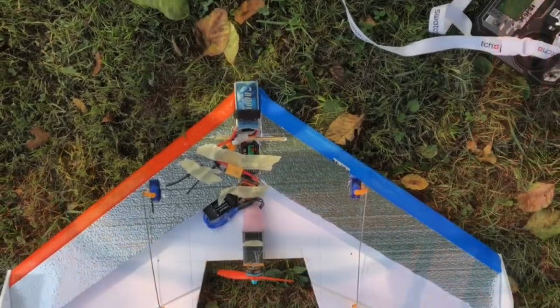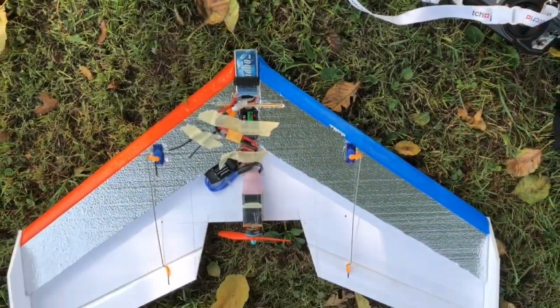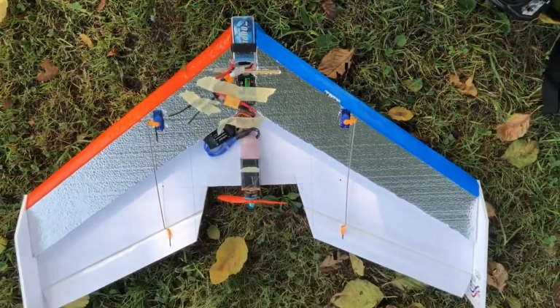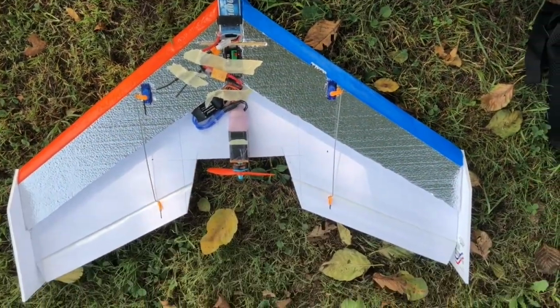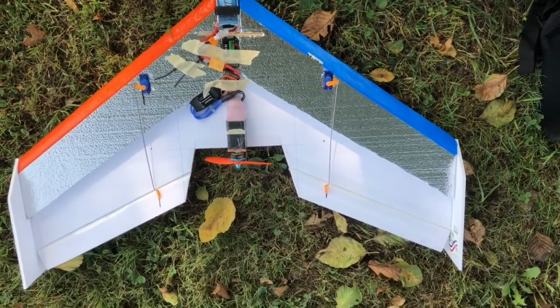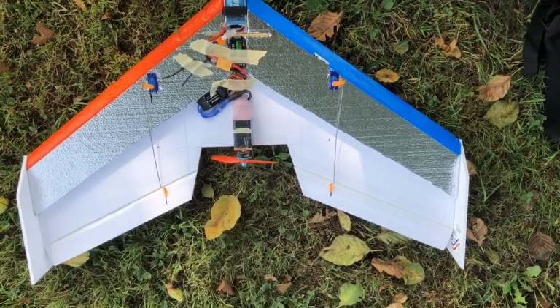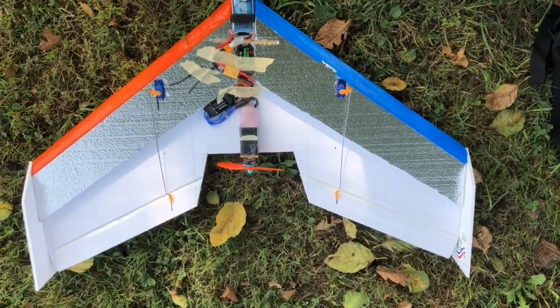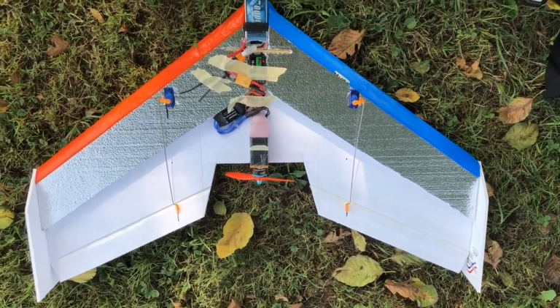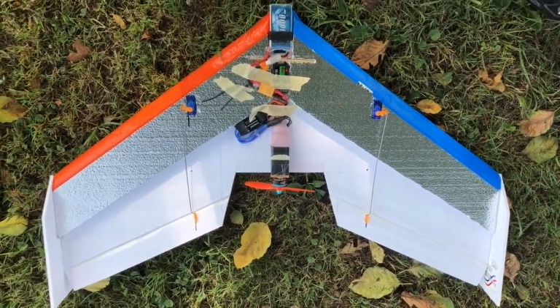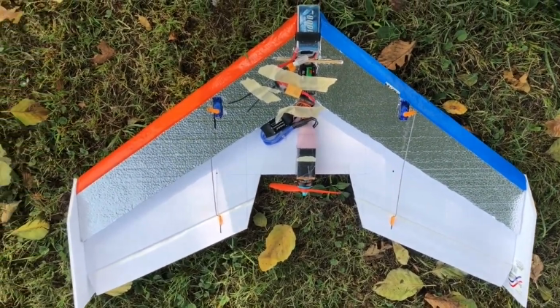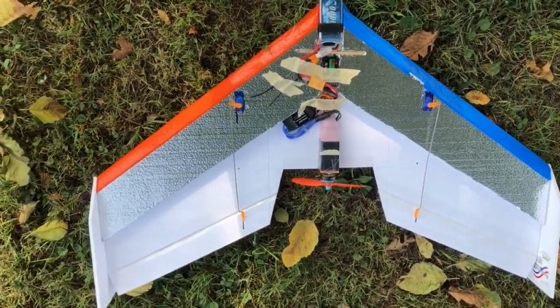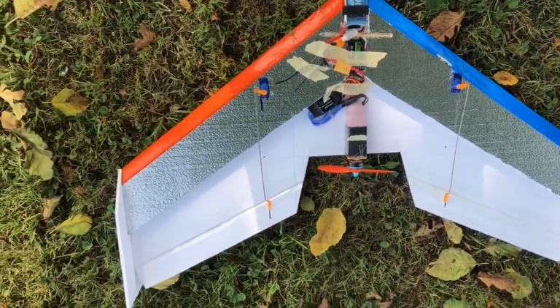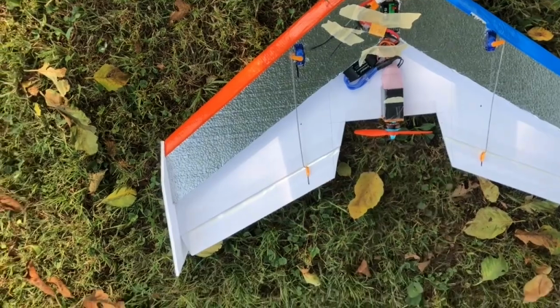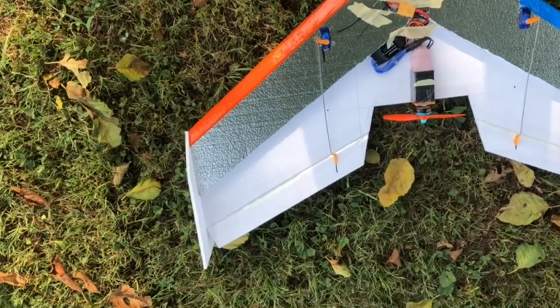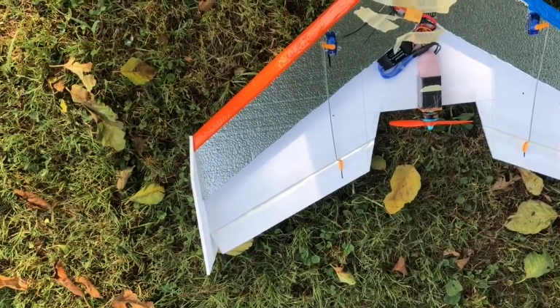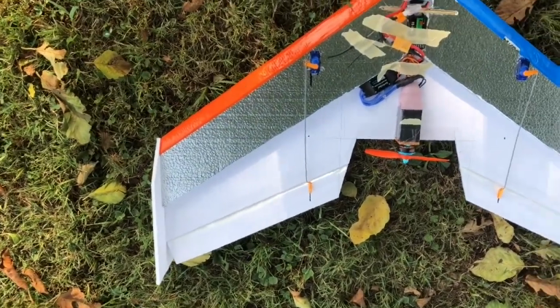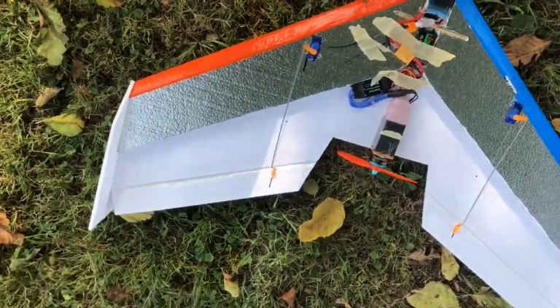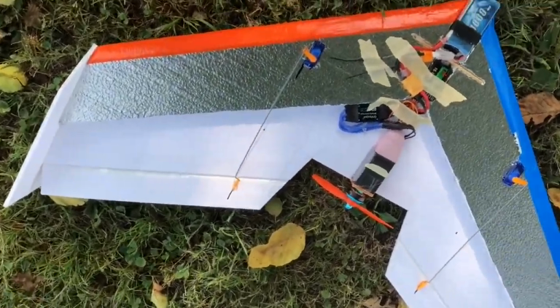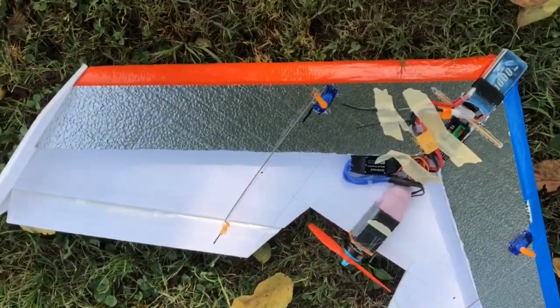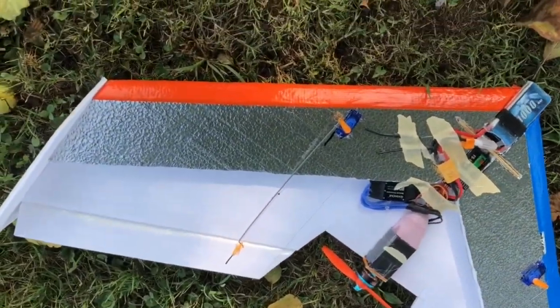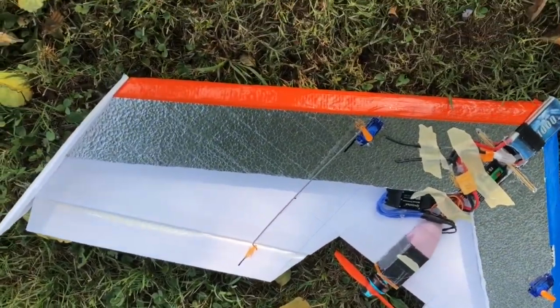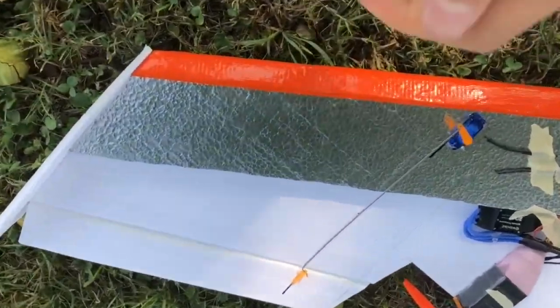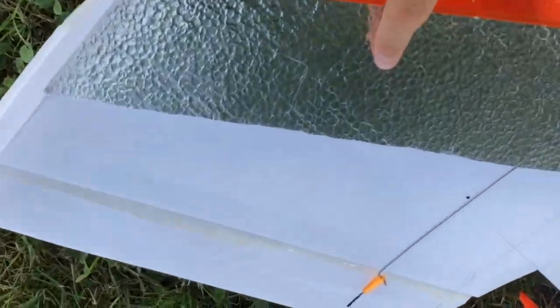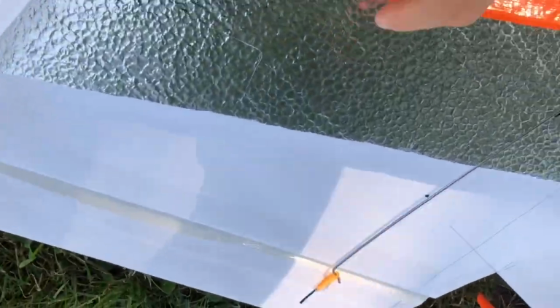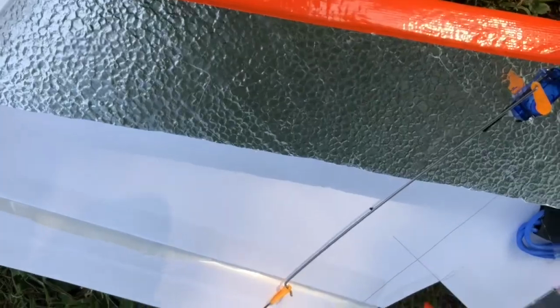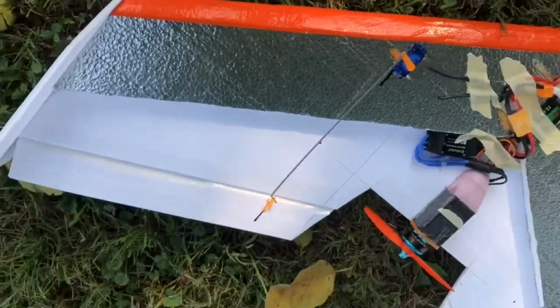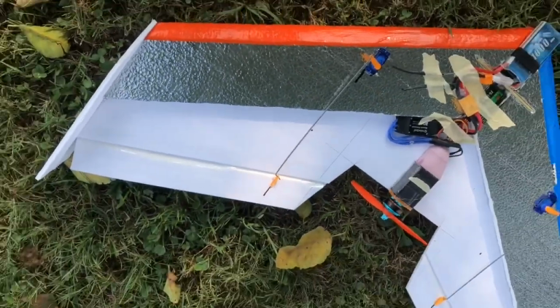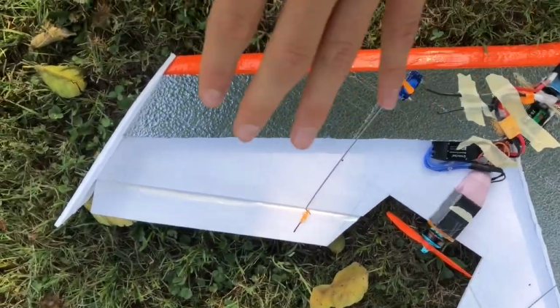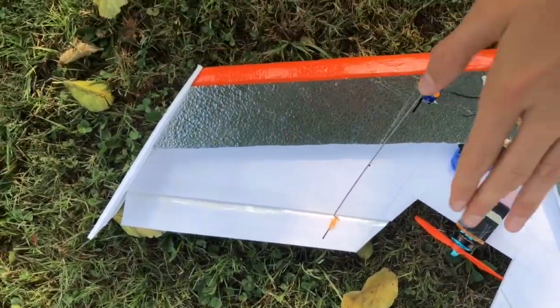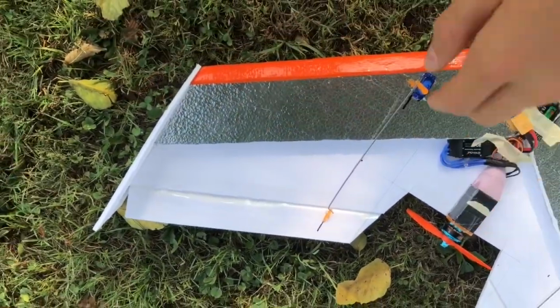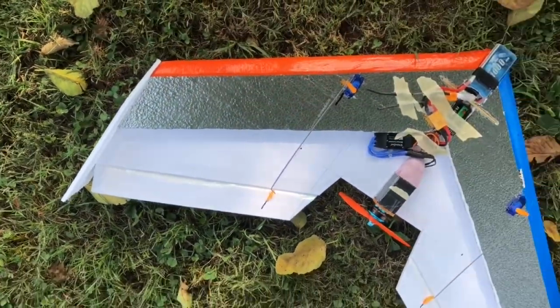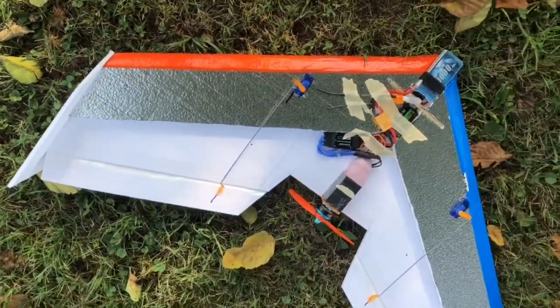Delta Wing, inspired by Project Flight Design — I believe that's his name. It's got a KFM2 airfoil with some half-inch Home Depot foam and a bottom of Dollar Tree foam board.